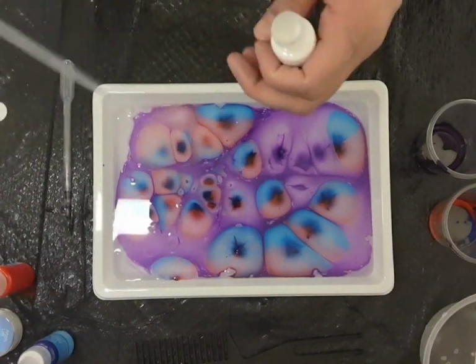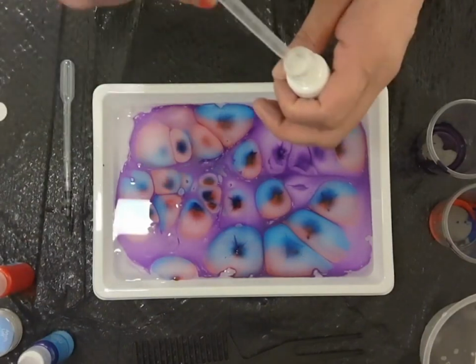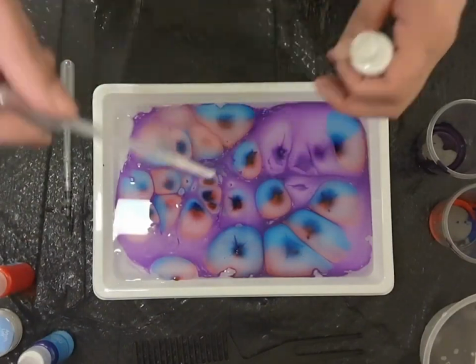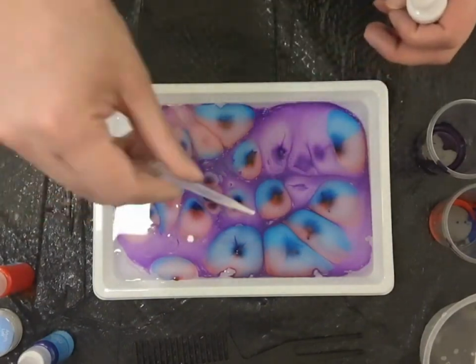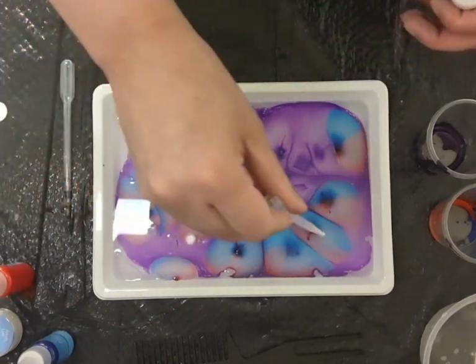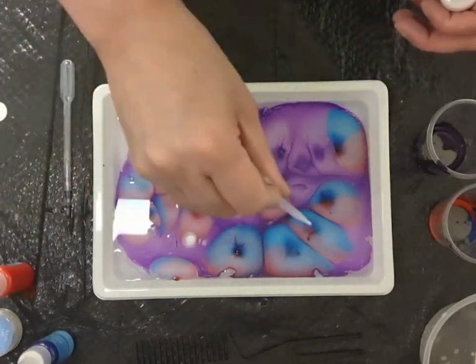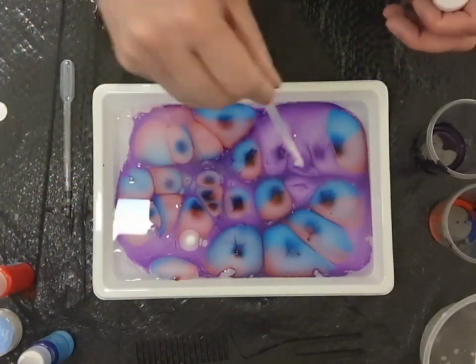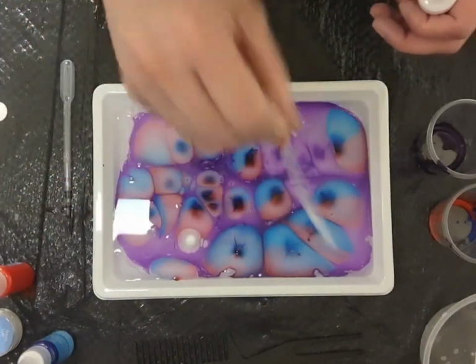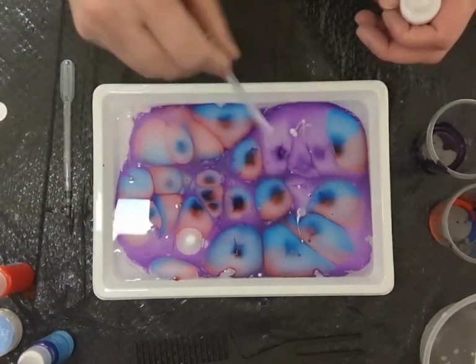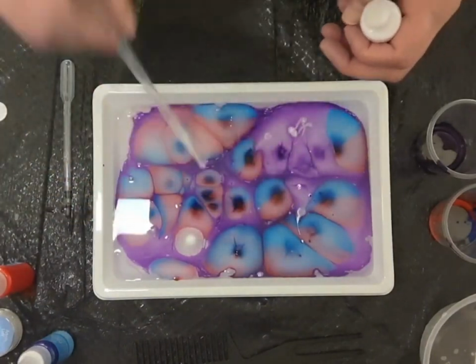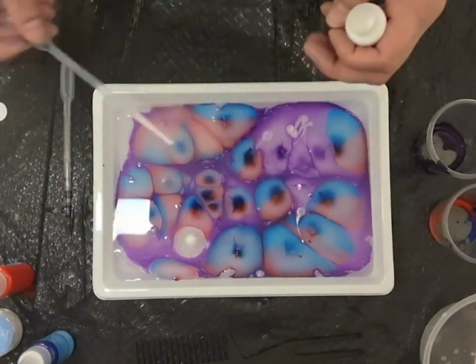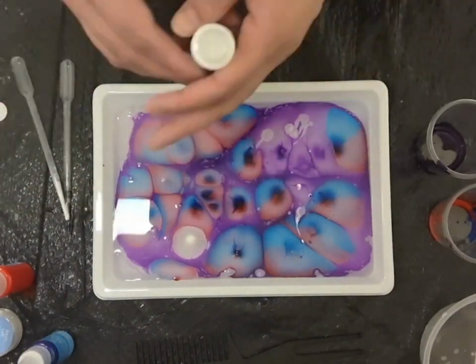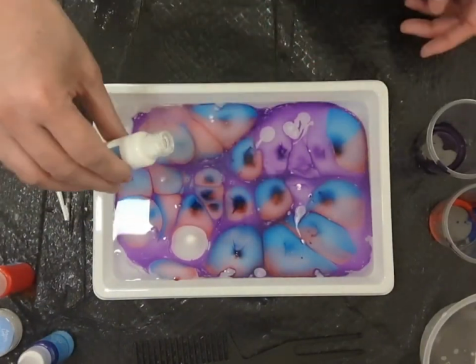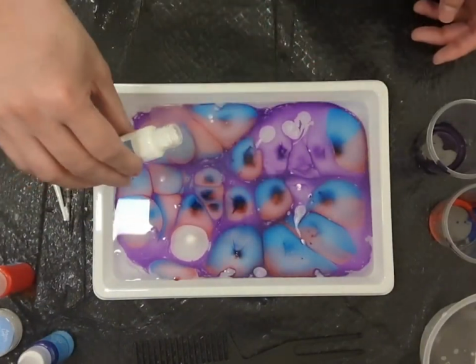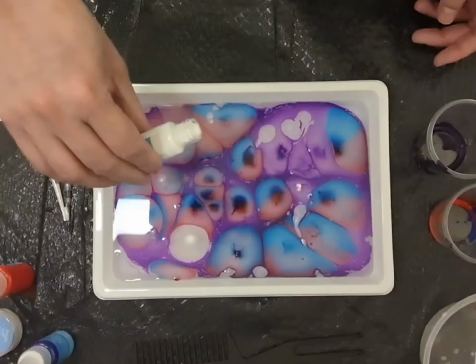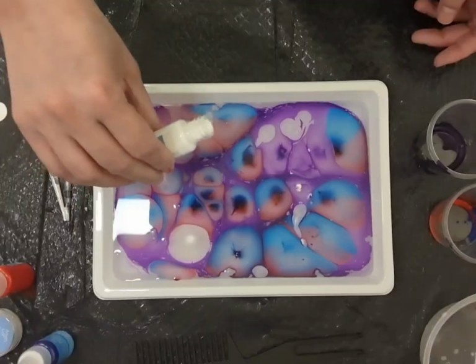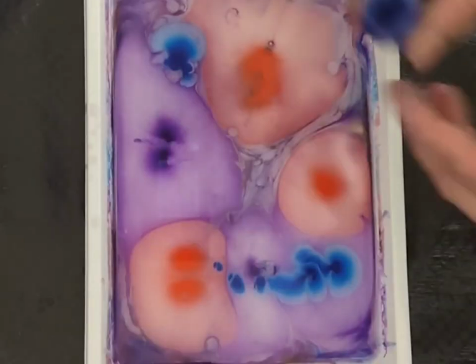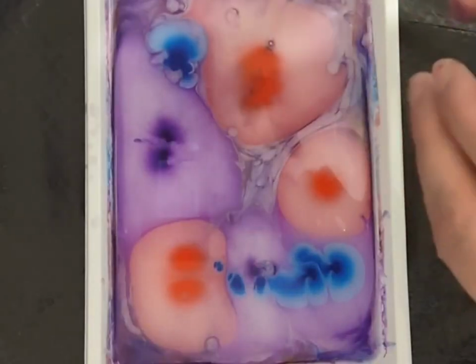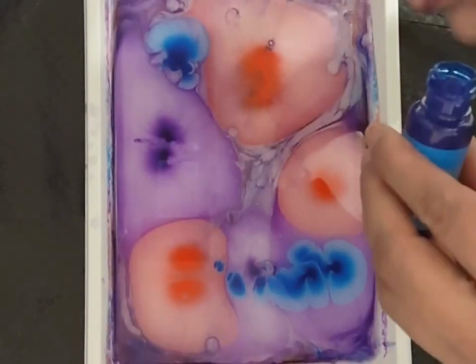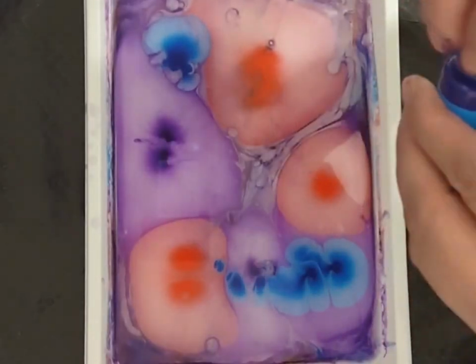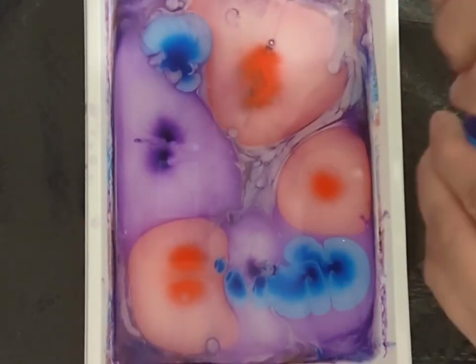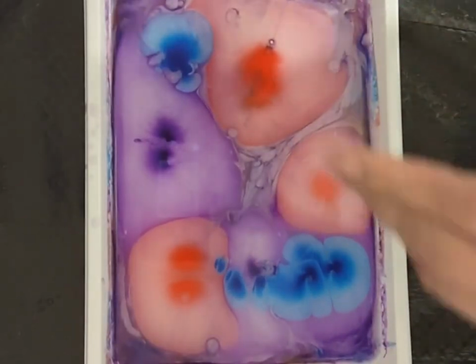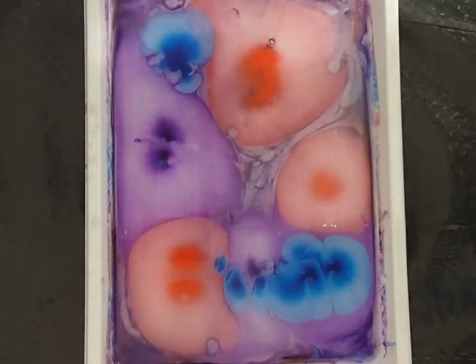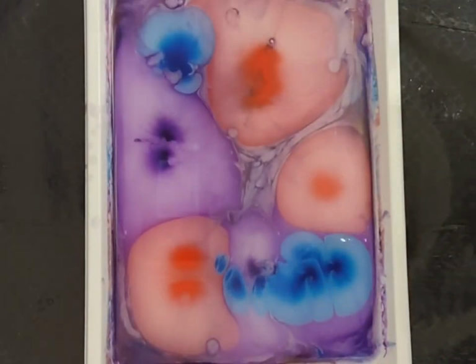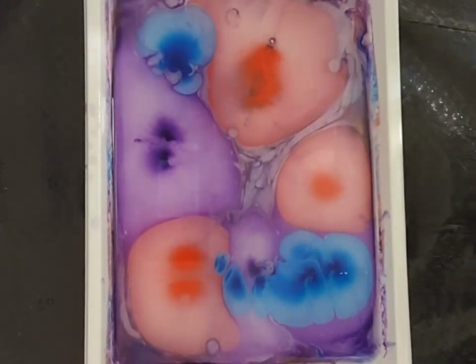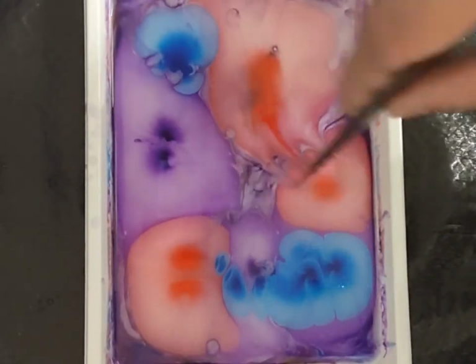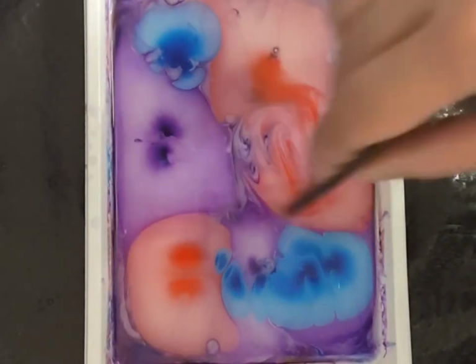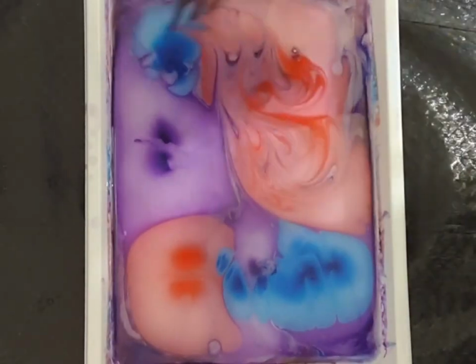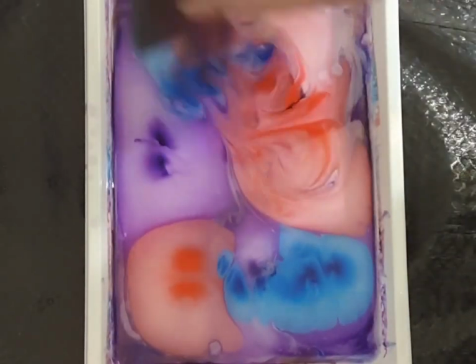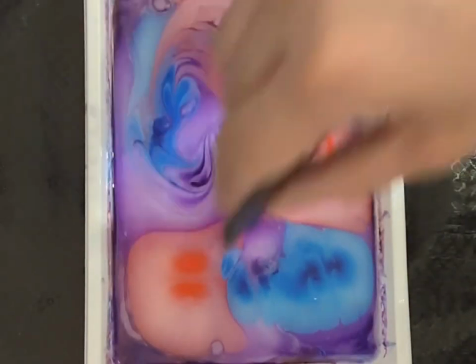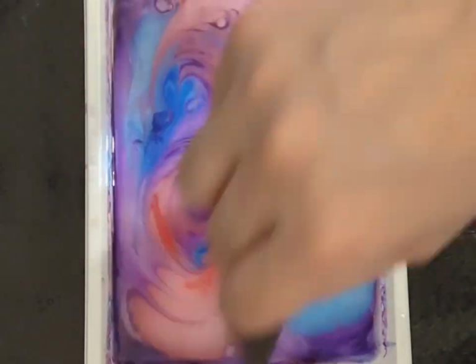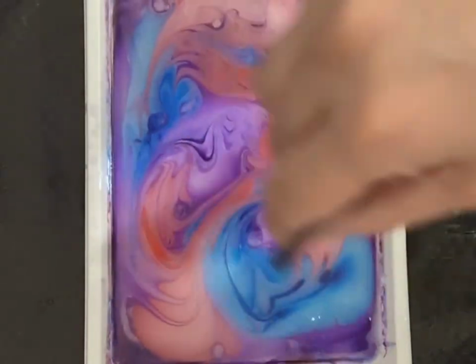Now you can see that these paints will spread and create patterns. Different colors float and make a very beautiful pattern.